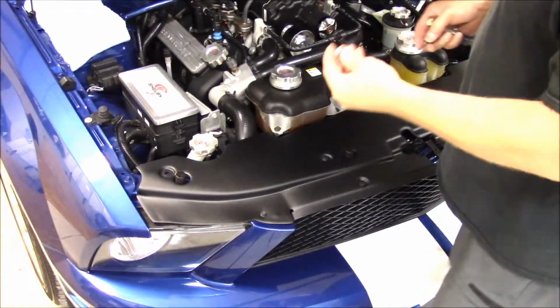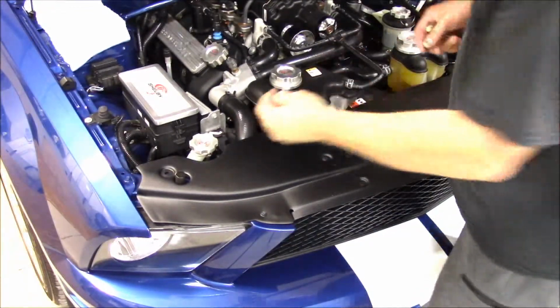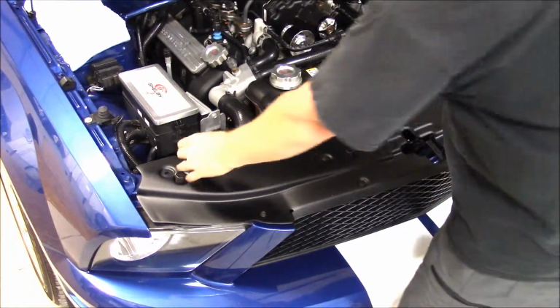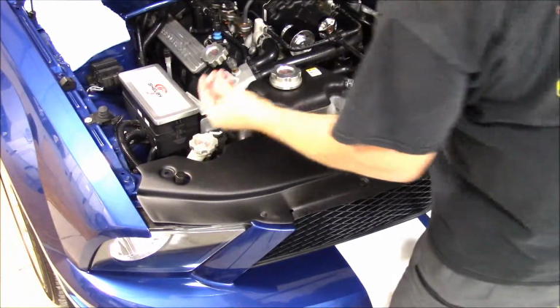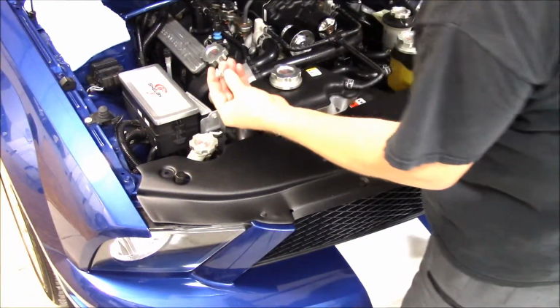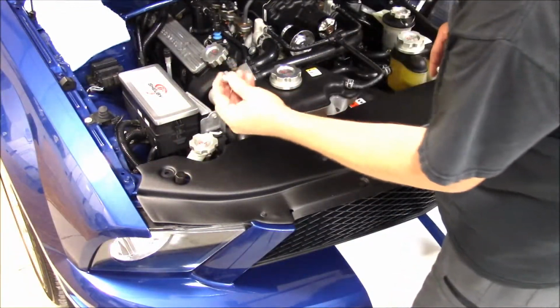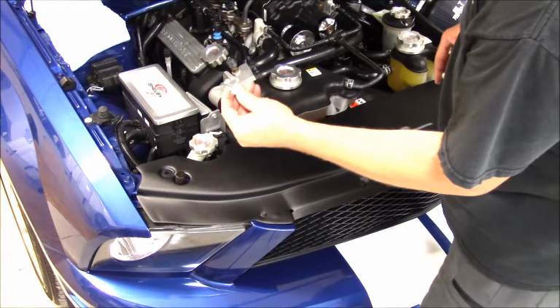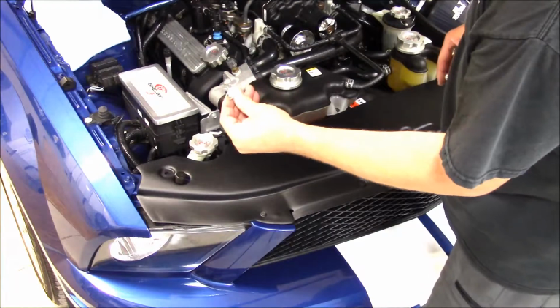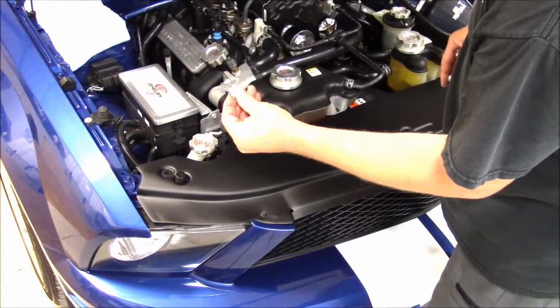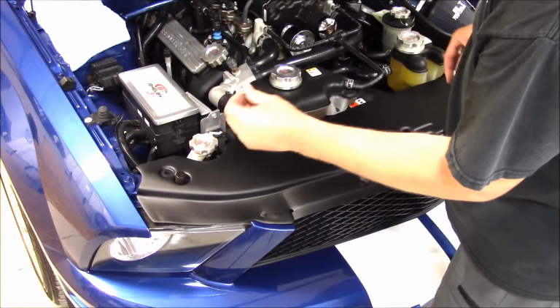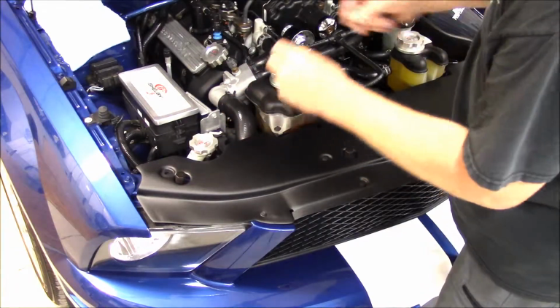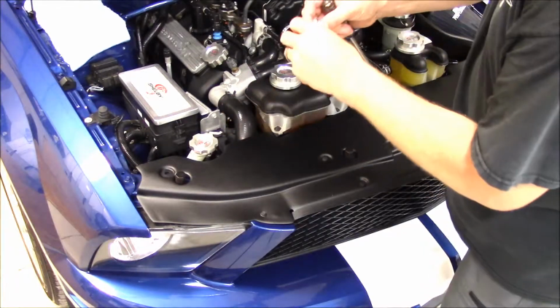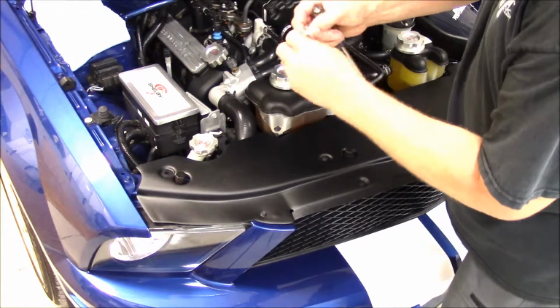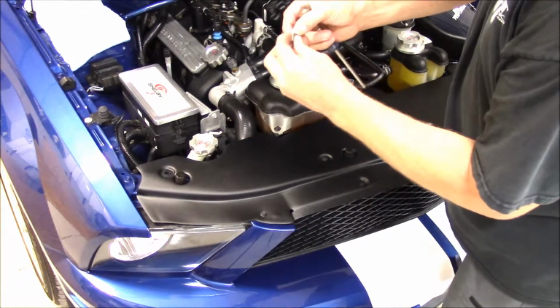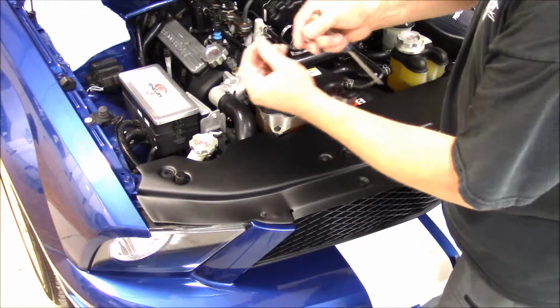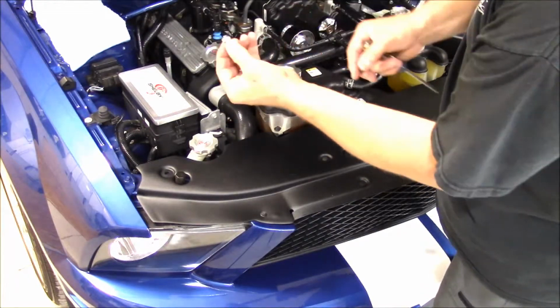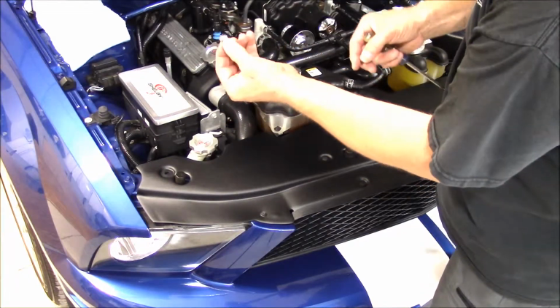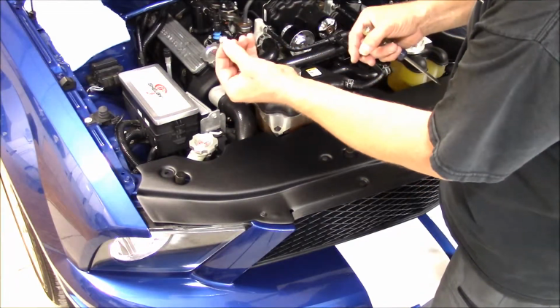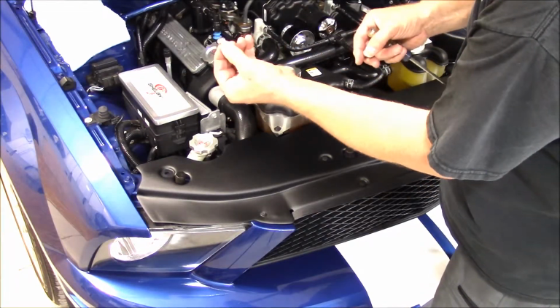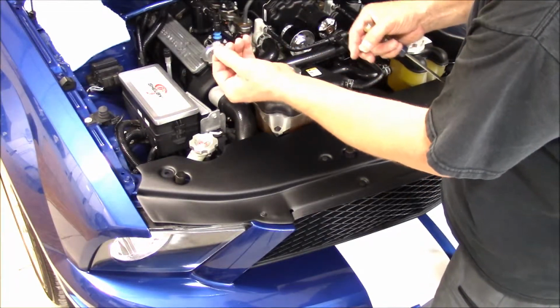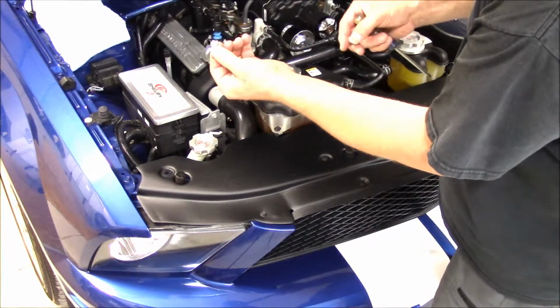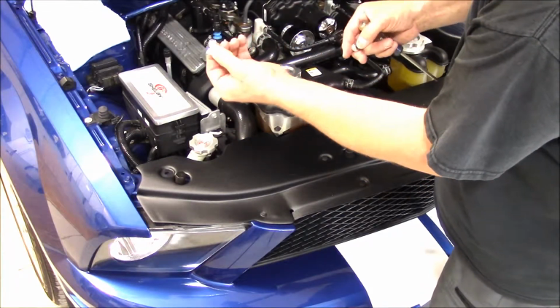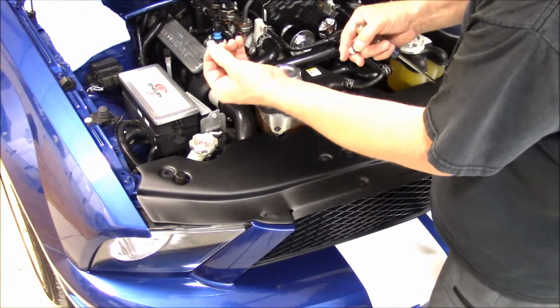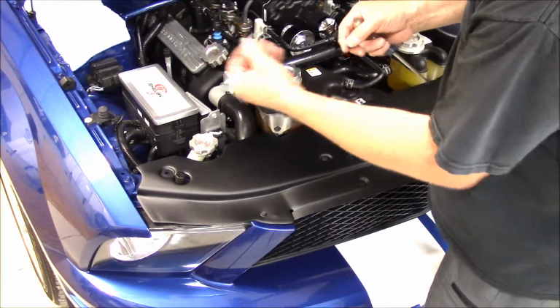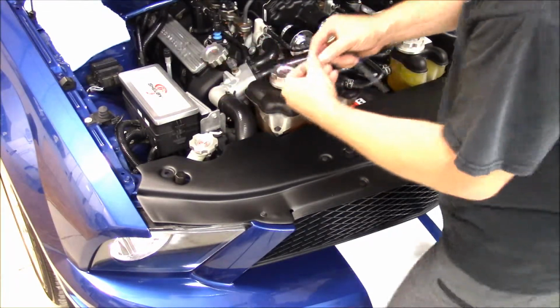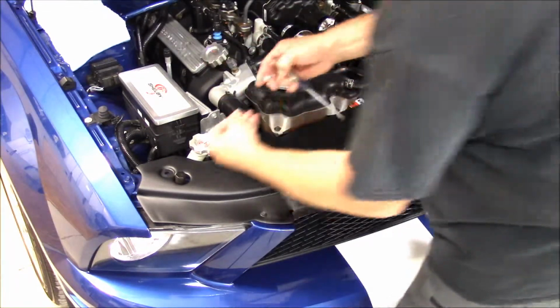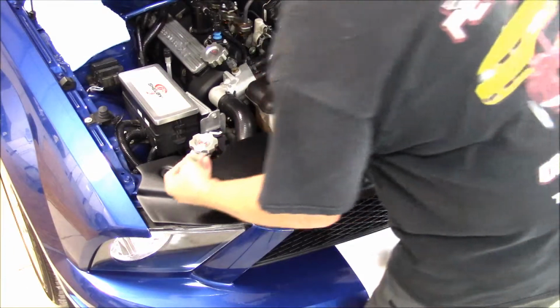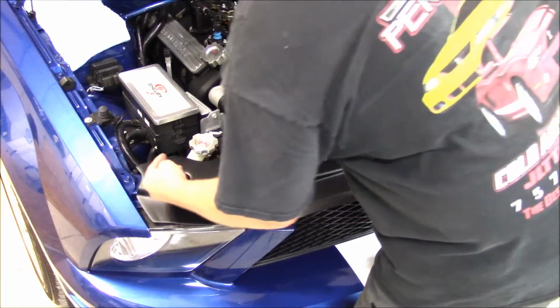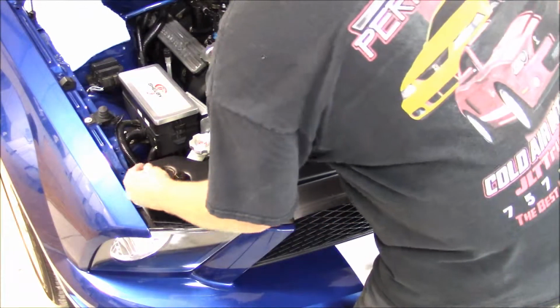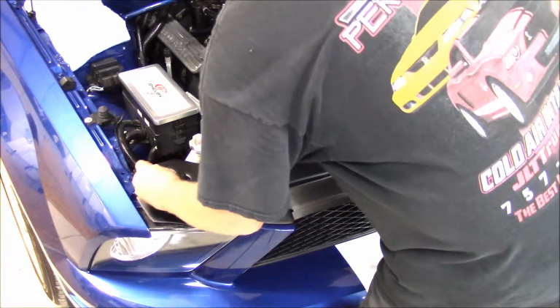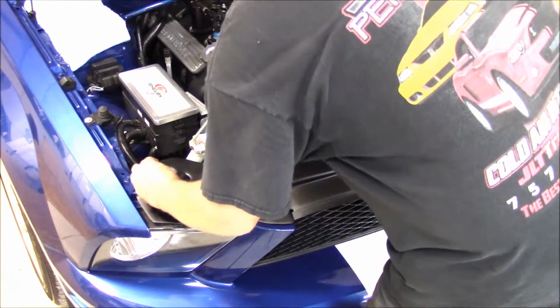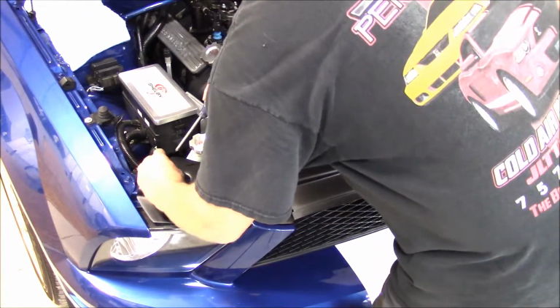On the end pieces here, use the stainless Phillips head screws. Go ahead and put the bottom cup on there first and get that started.